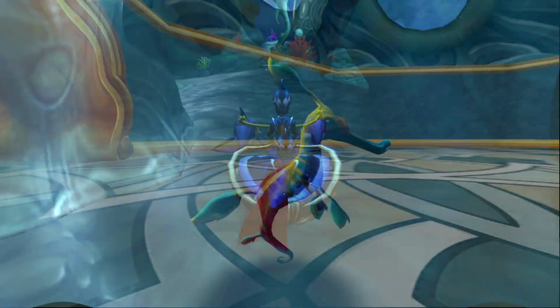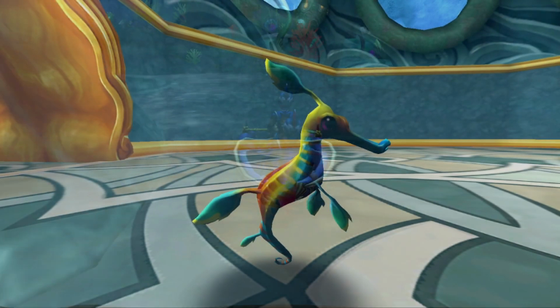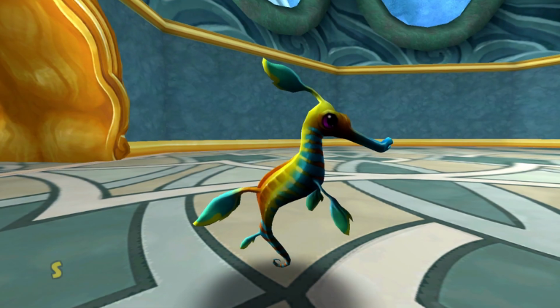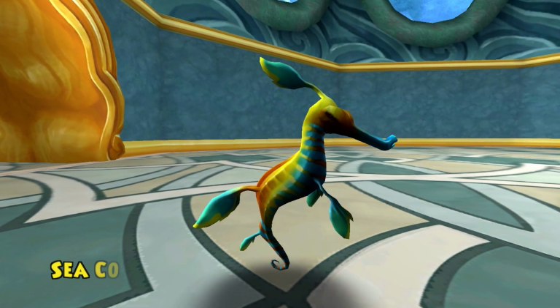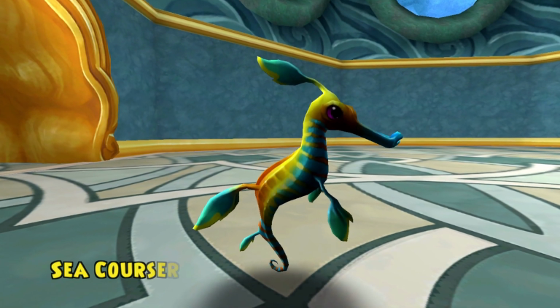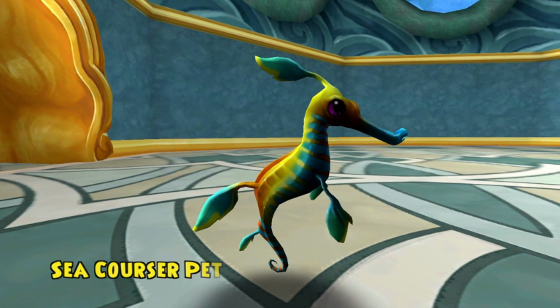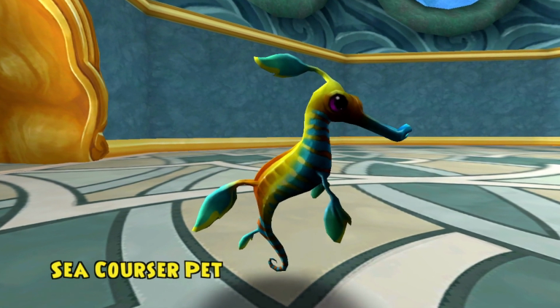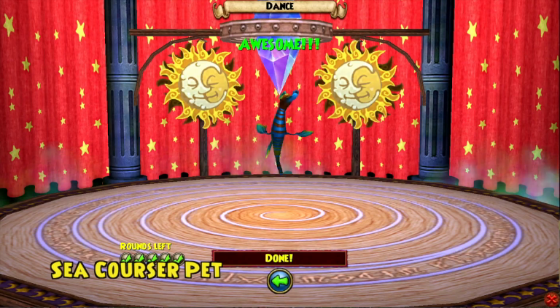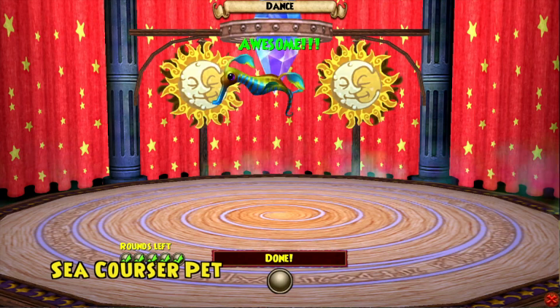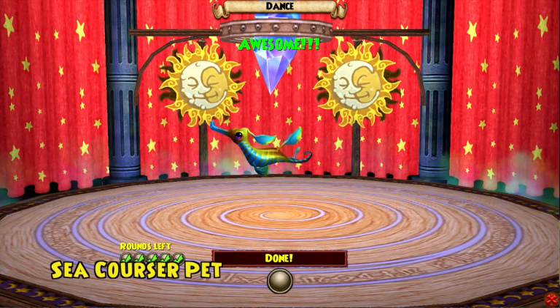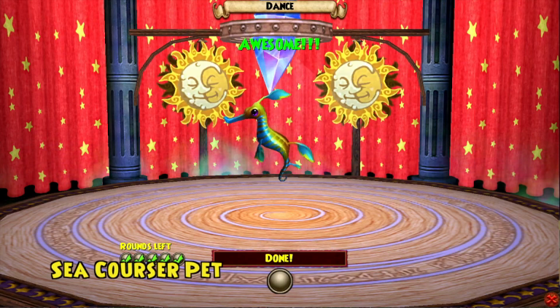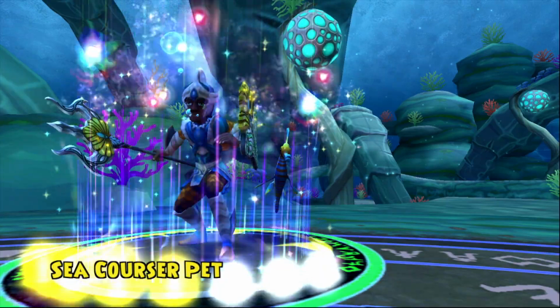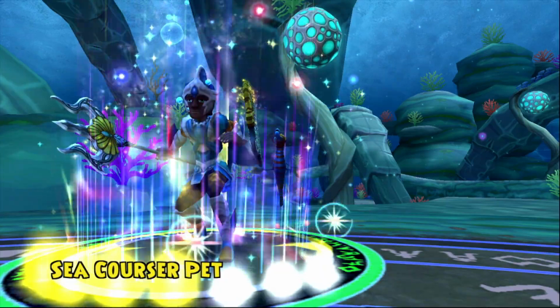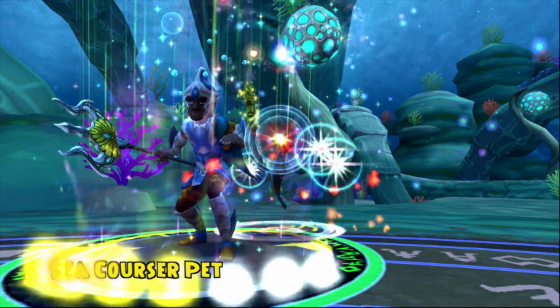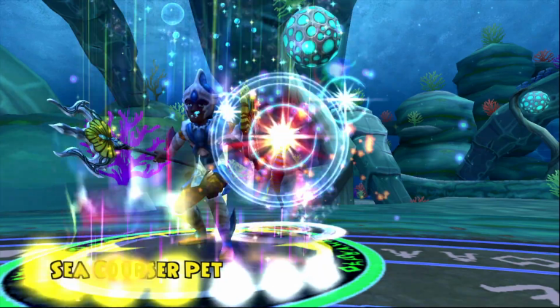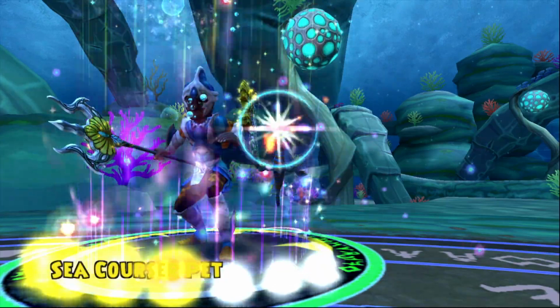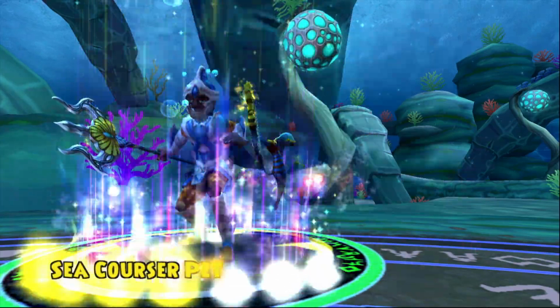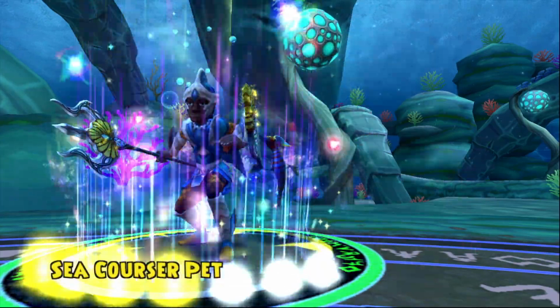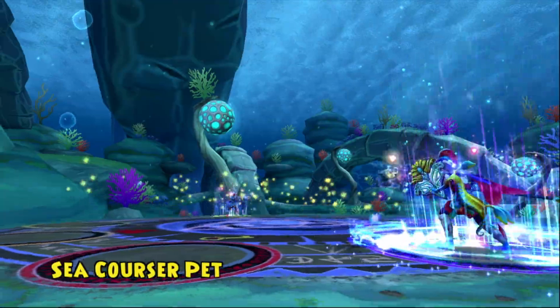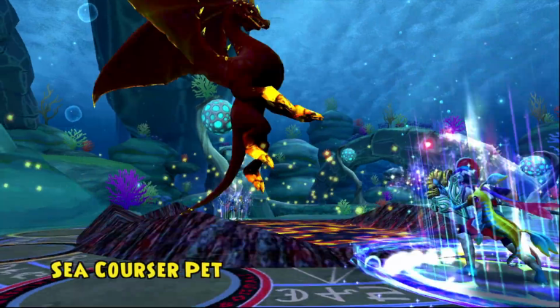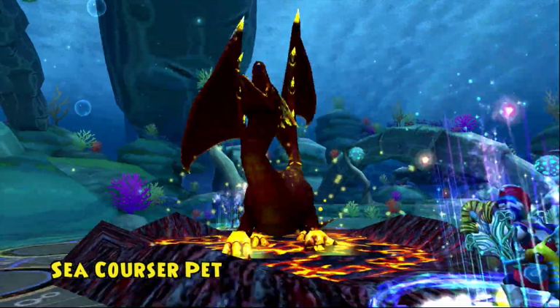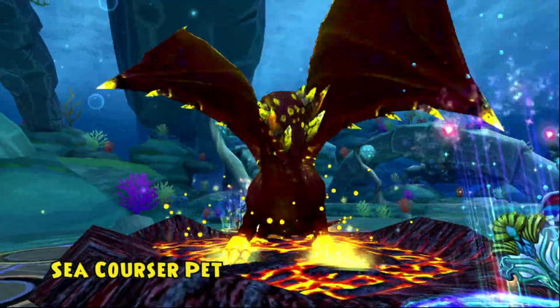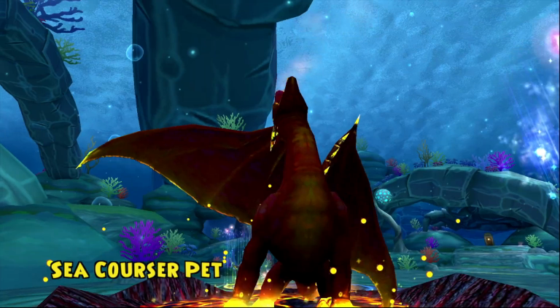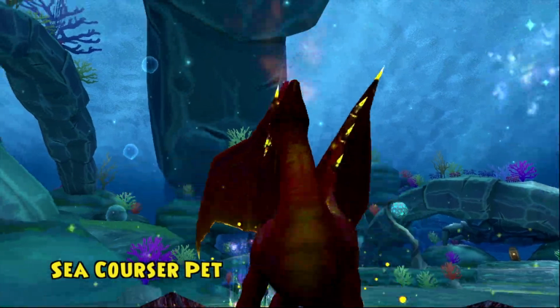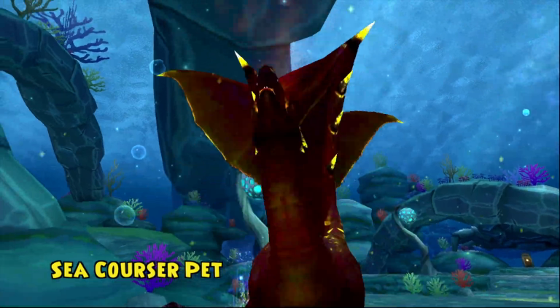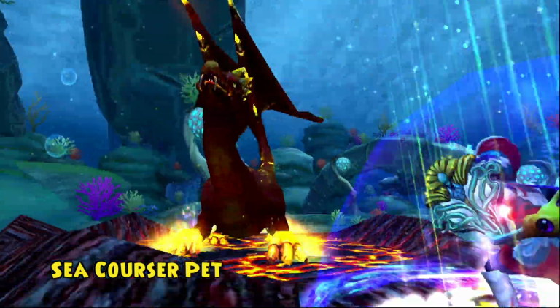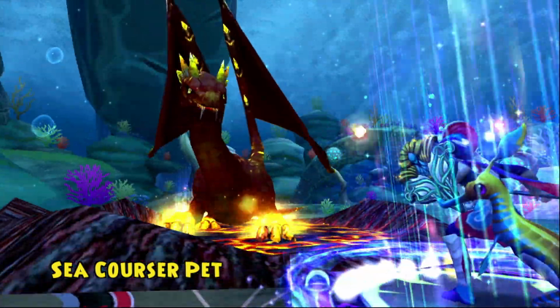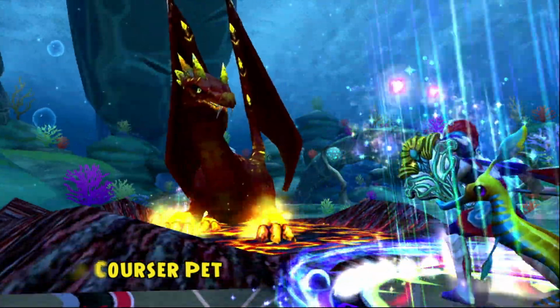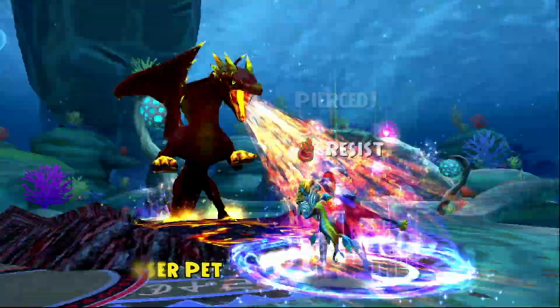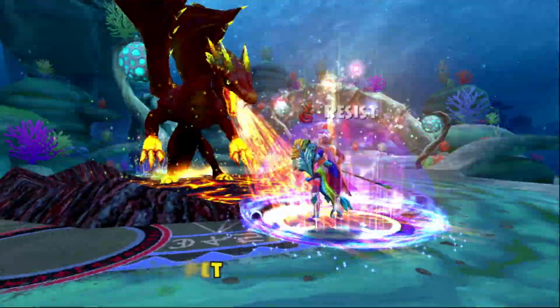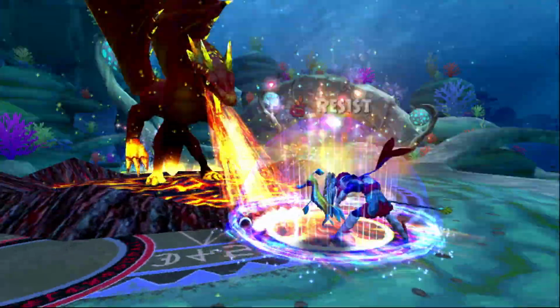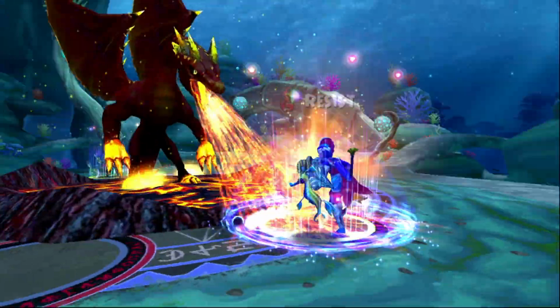Introducing the Sea Courser Pet! Don't be fooled by its adorable appearance! This sprightly seahorse packs a mean punch, allowing you to summon a fire-breathing dragon that damages your enemies over time!